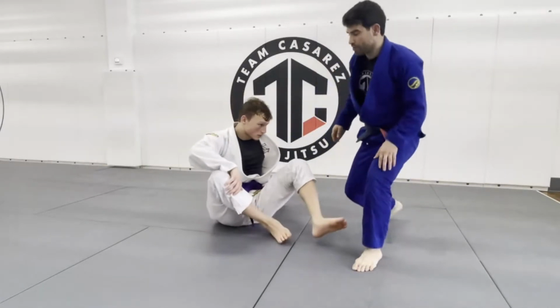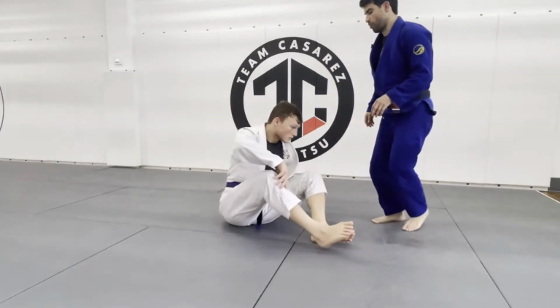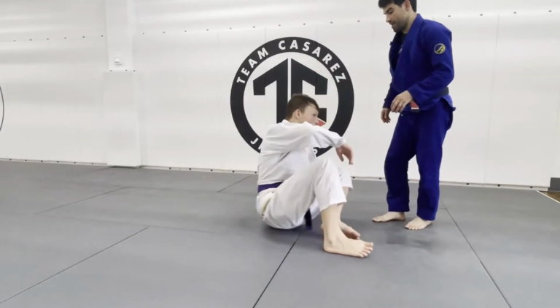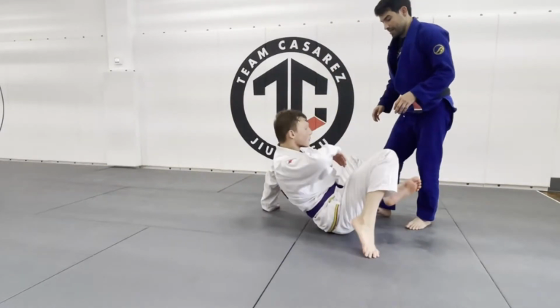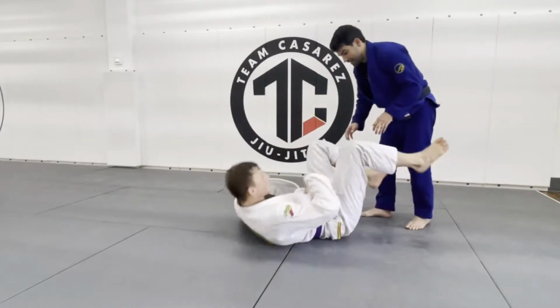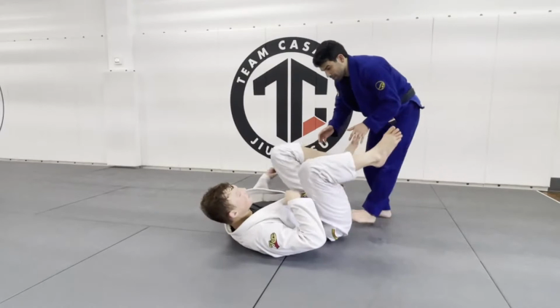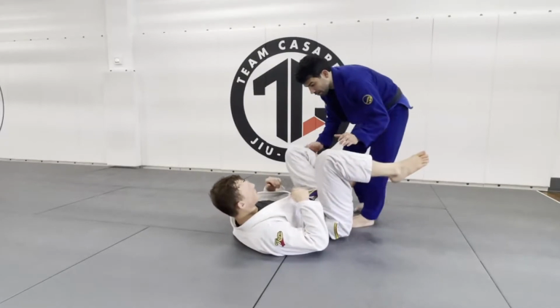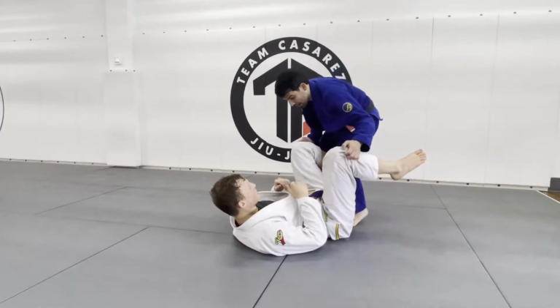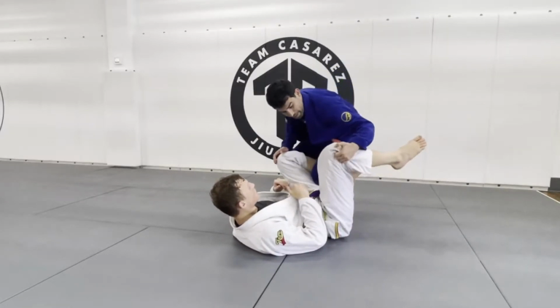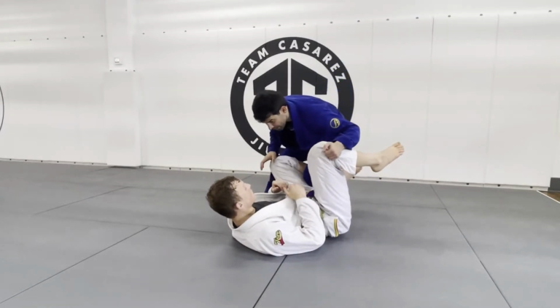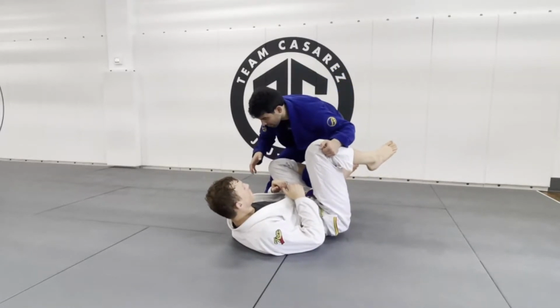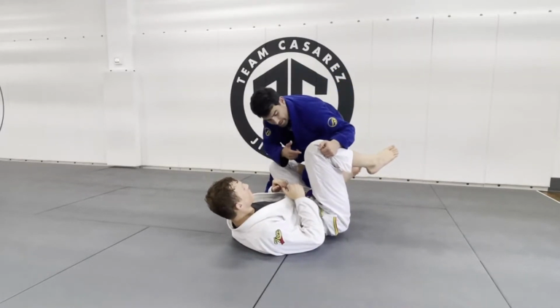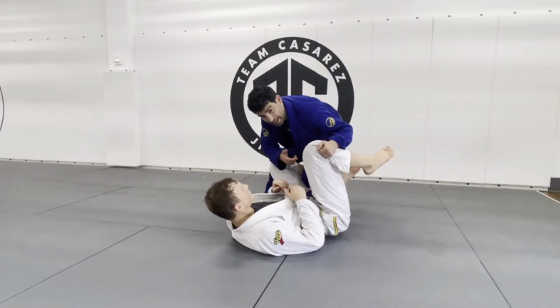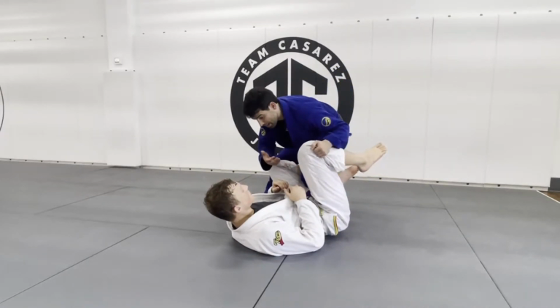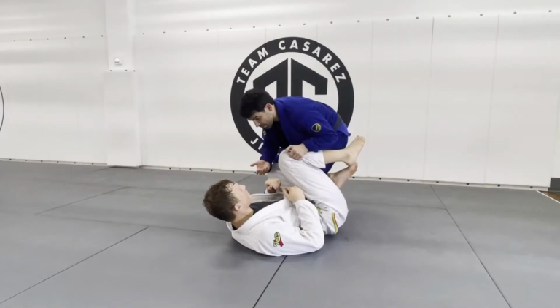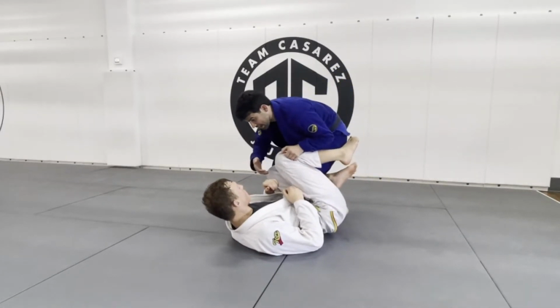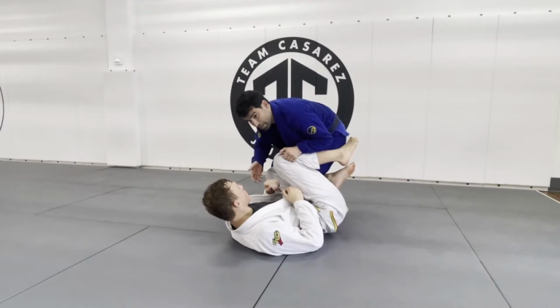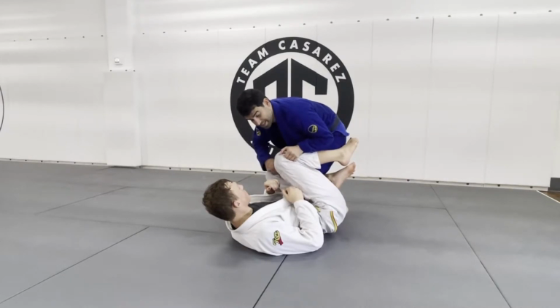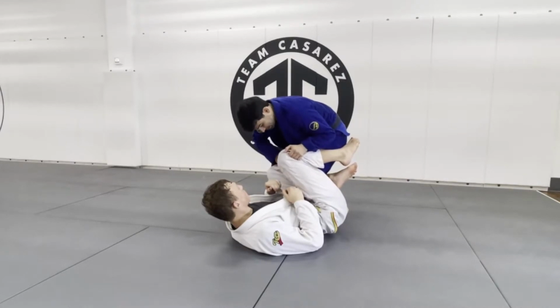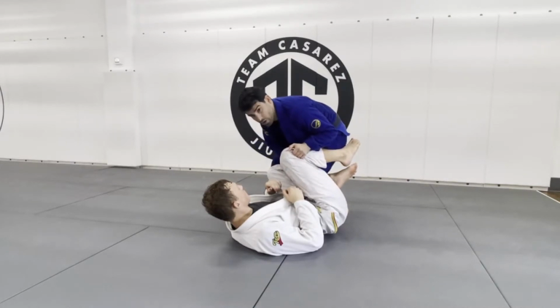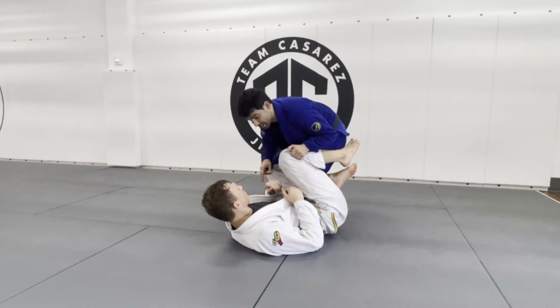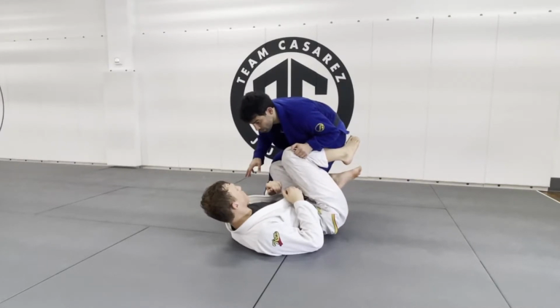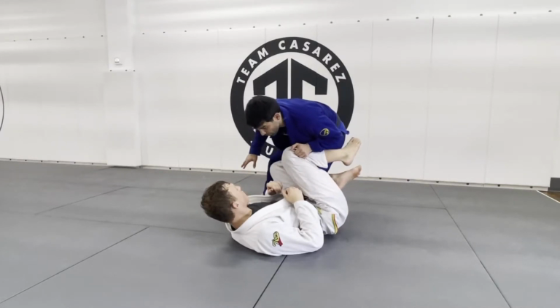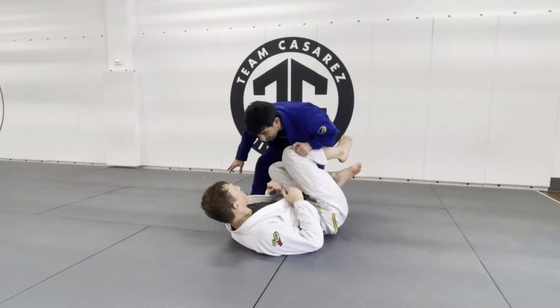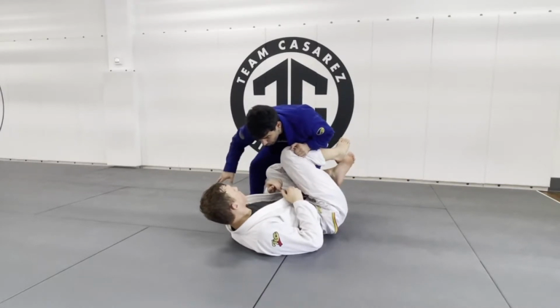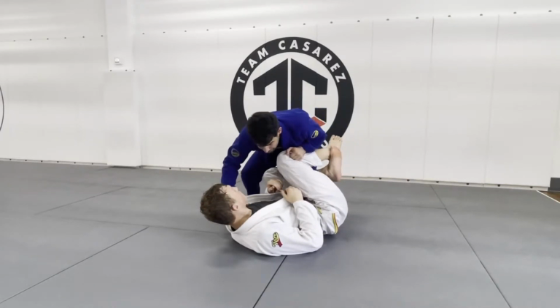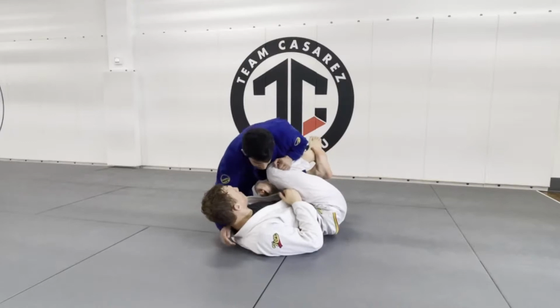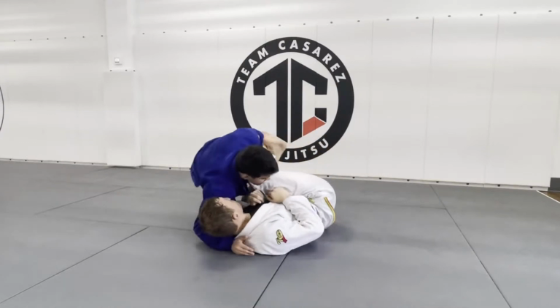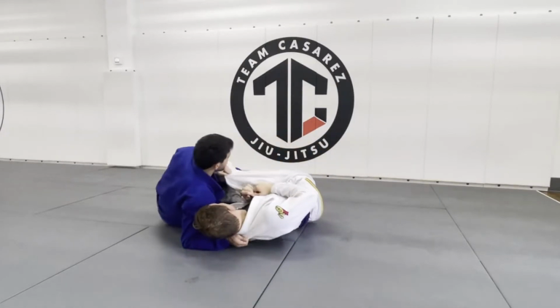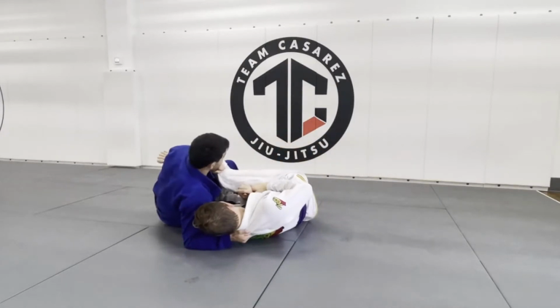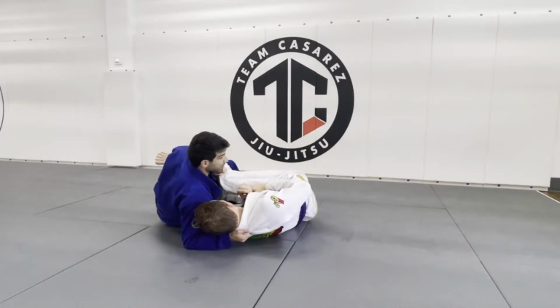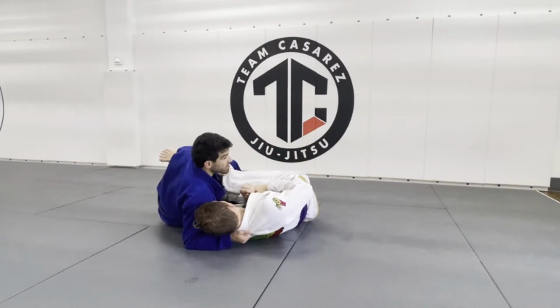My opponent is in the open guard. I grab the outside of his leg. I'm doing everything I can to bypass it, but this time he closes his legs. So as I drop to my back step, my leg is stuck.